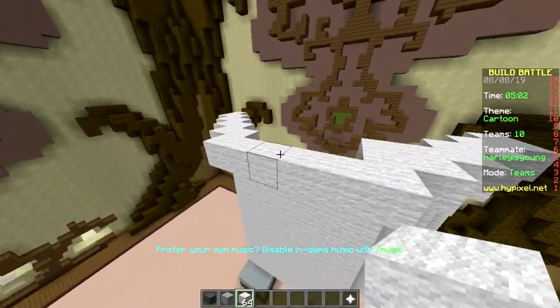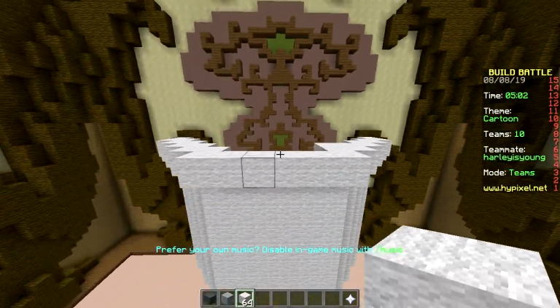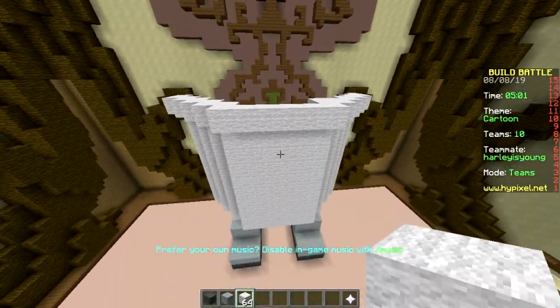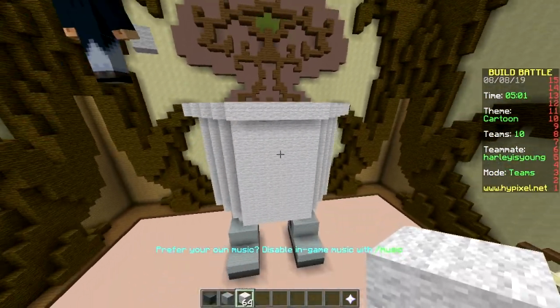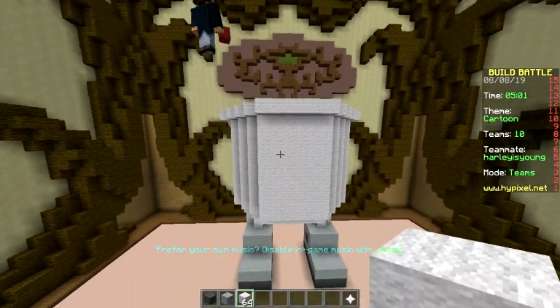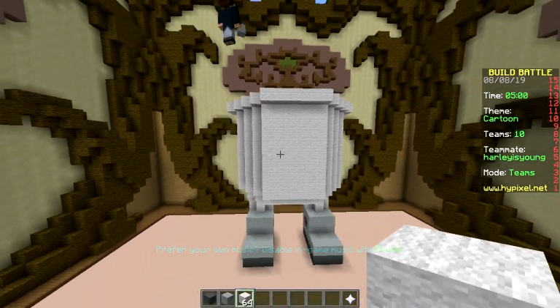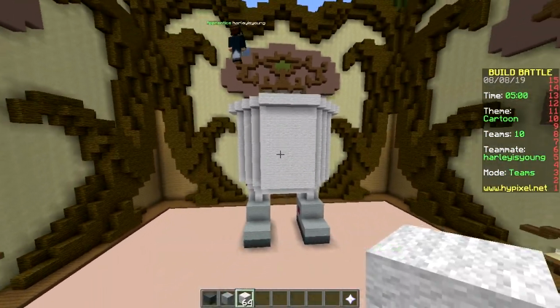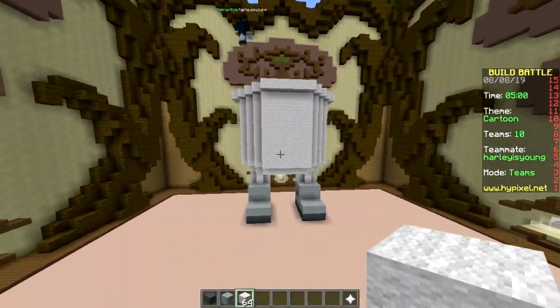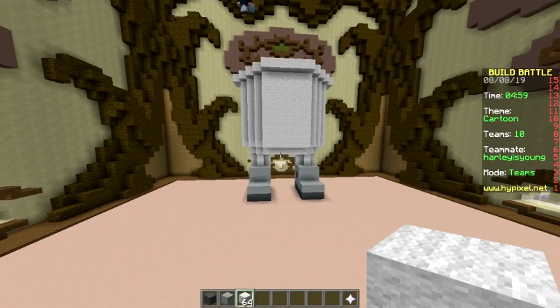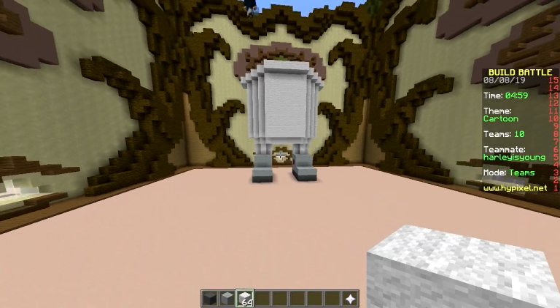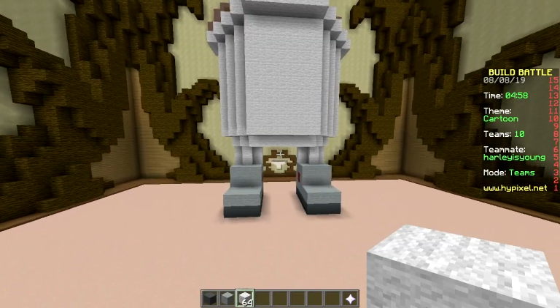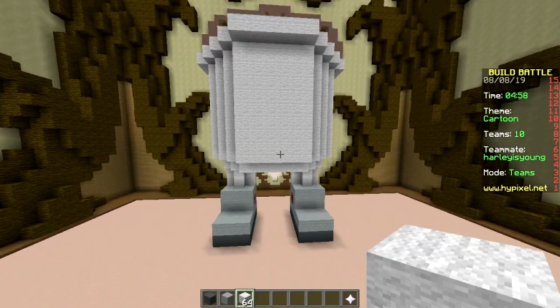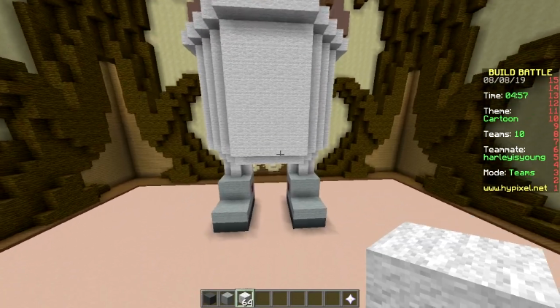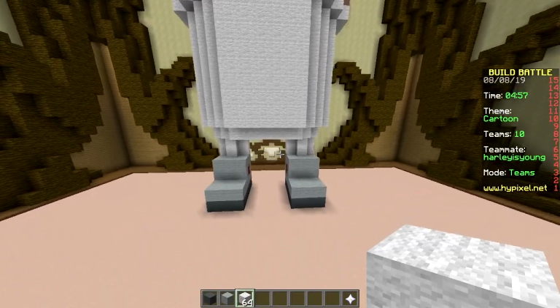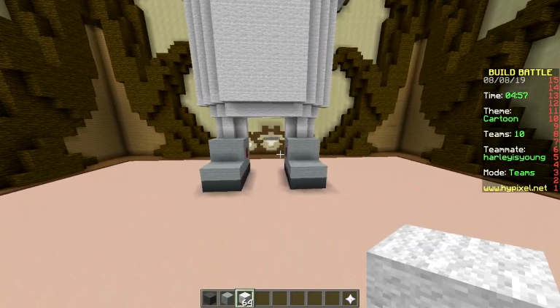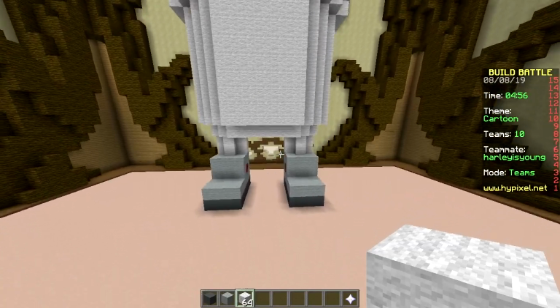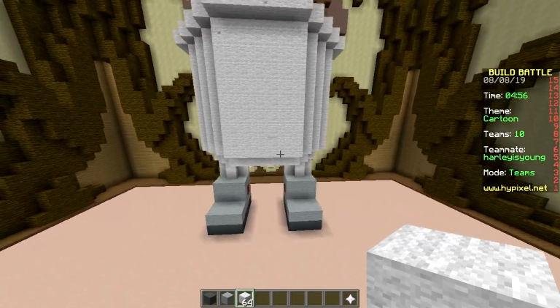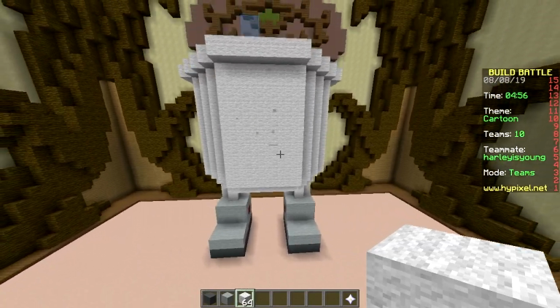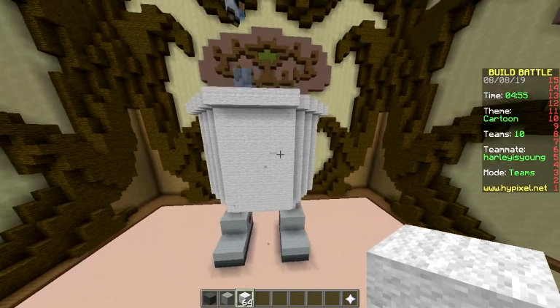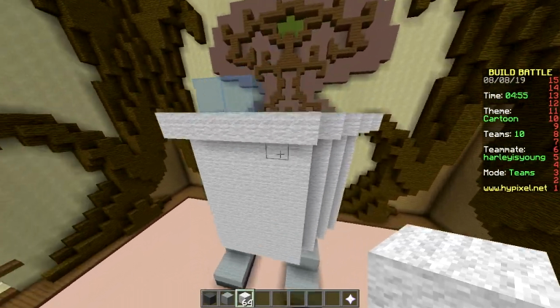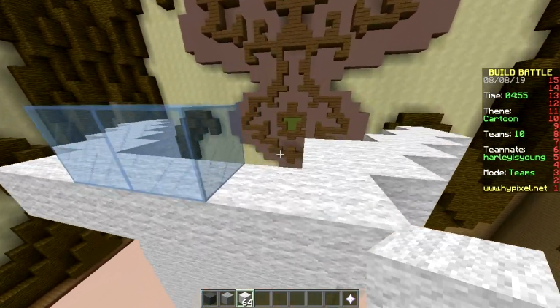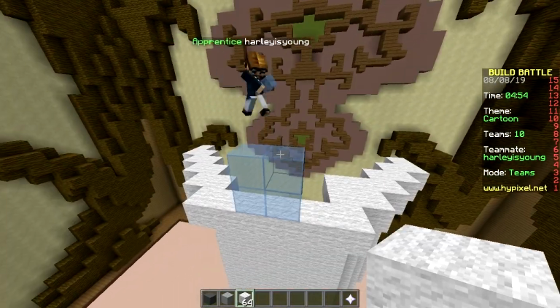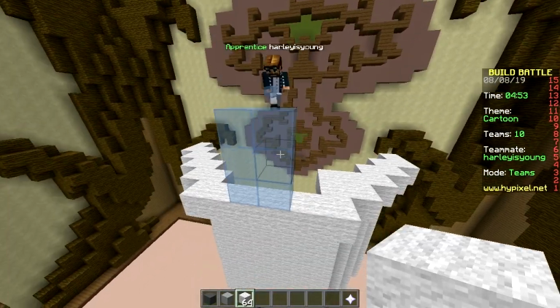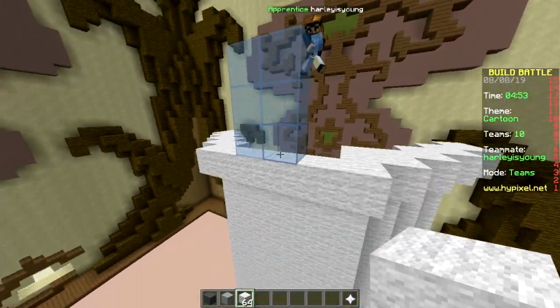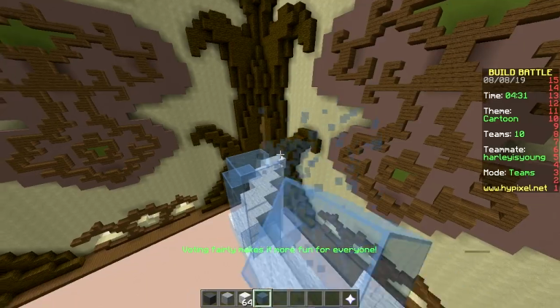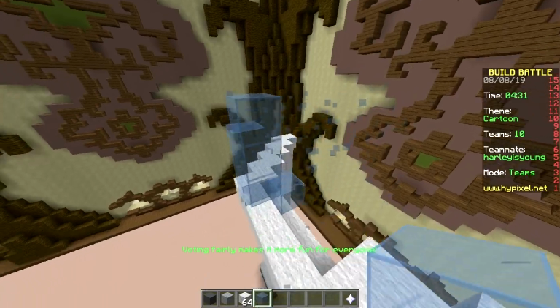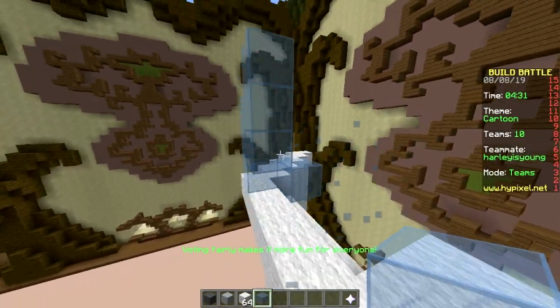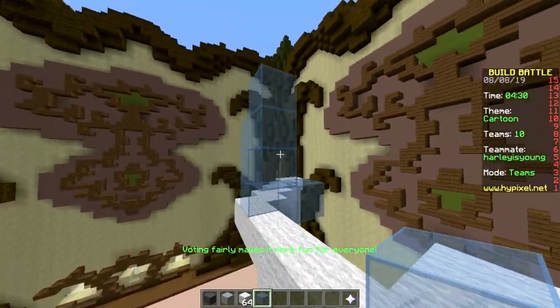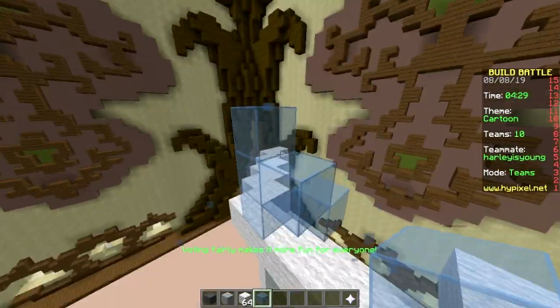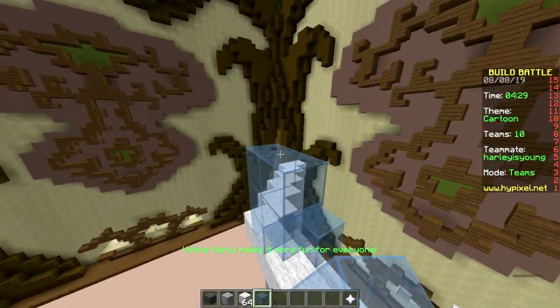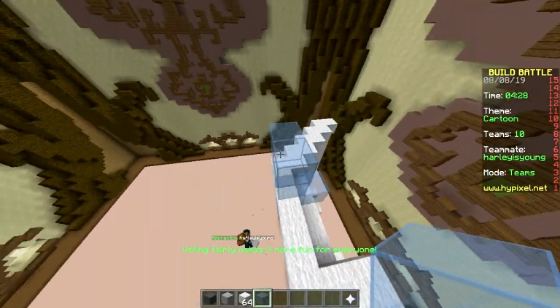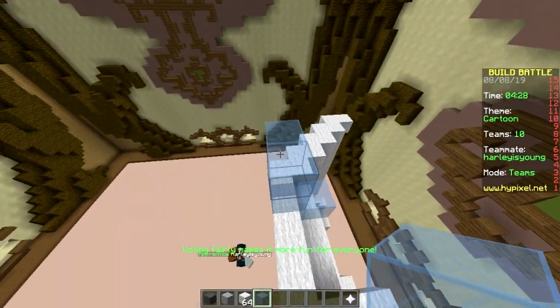The hardest part is going to be making this glass dome on top. How do you make it round? I don't know. Good luck with that — you can do it!